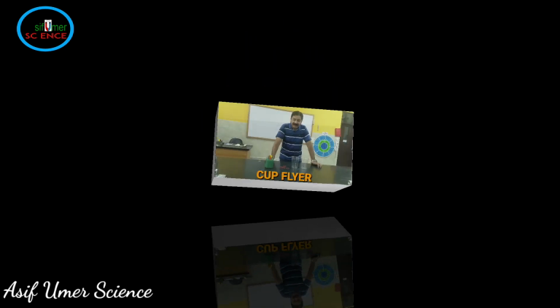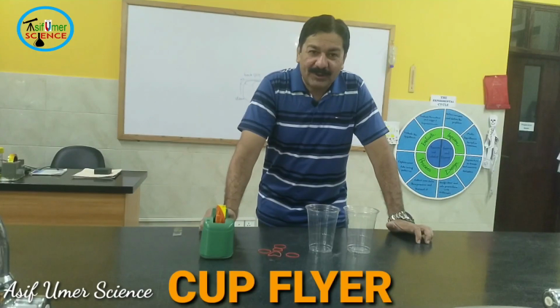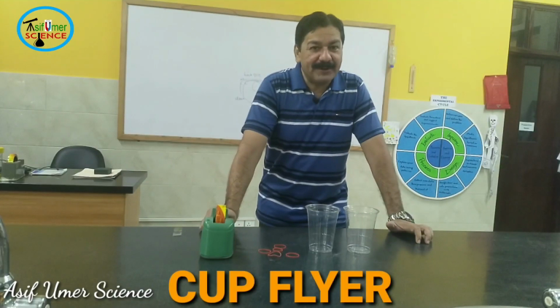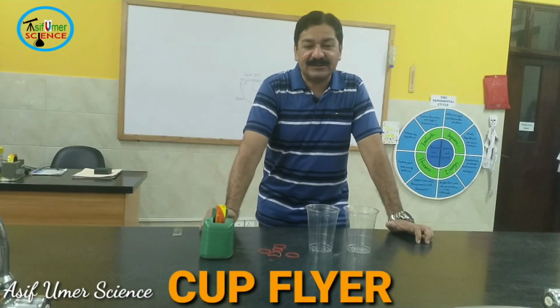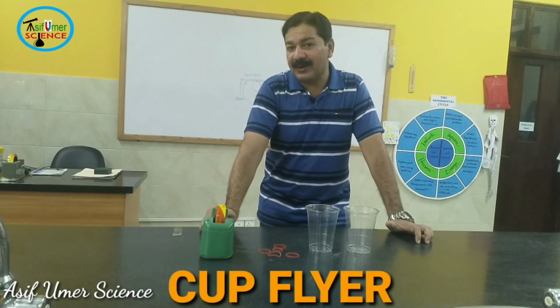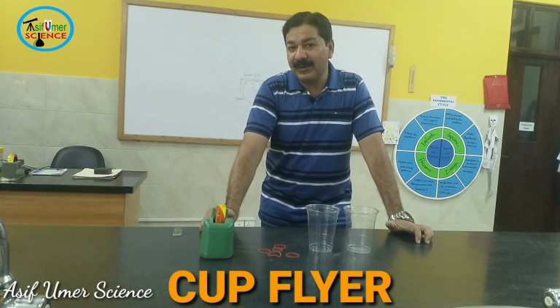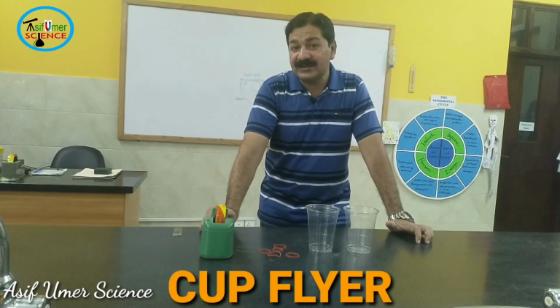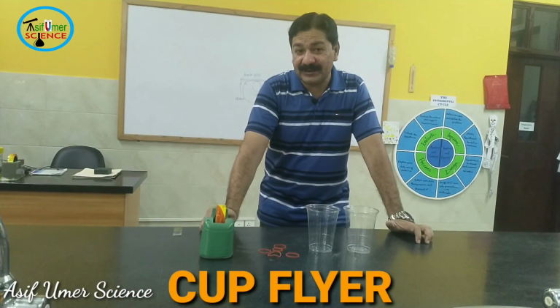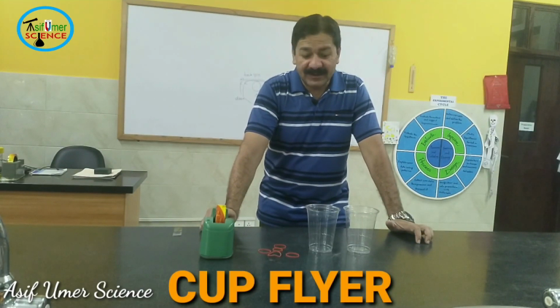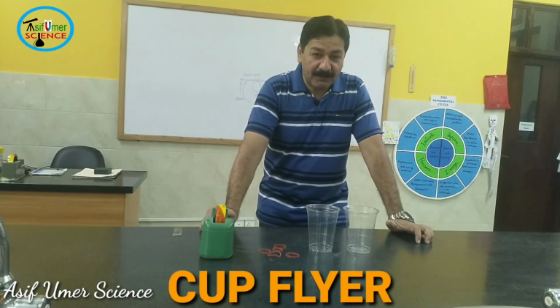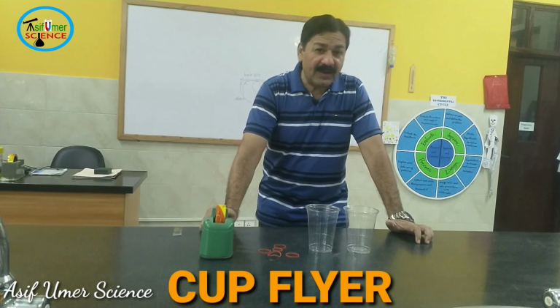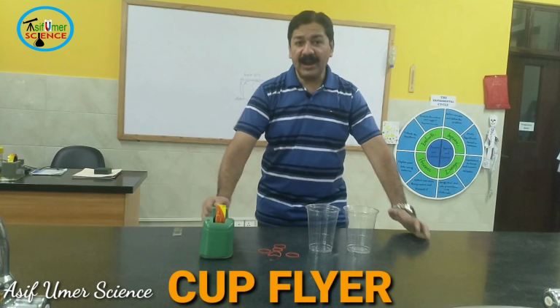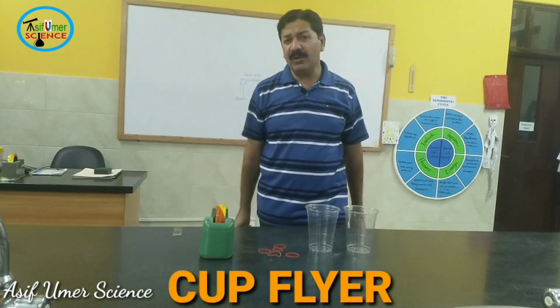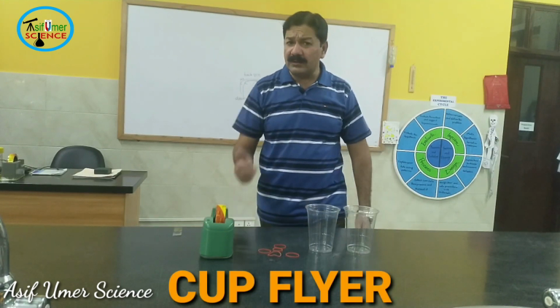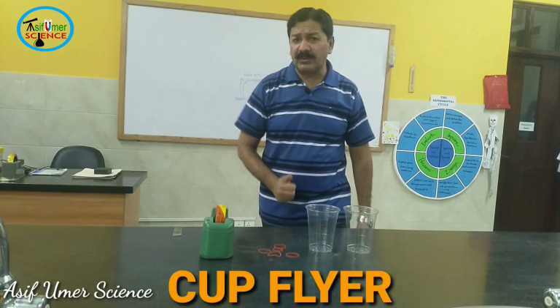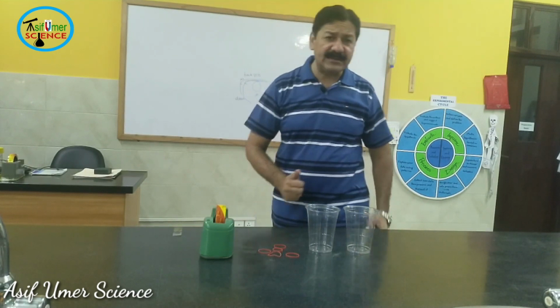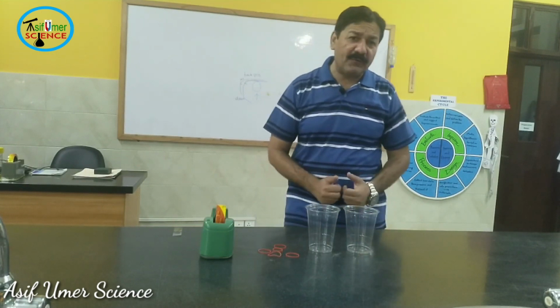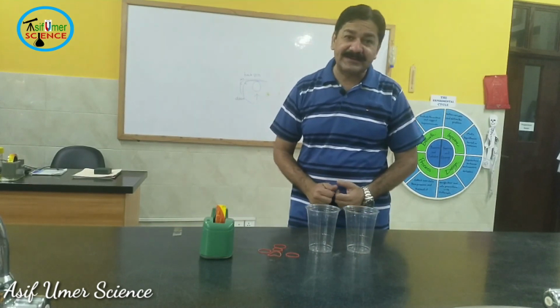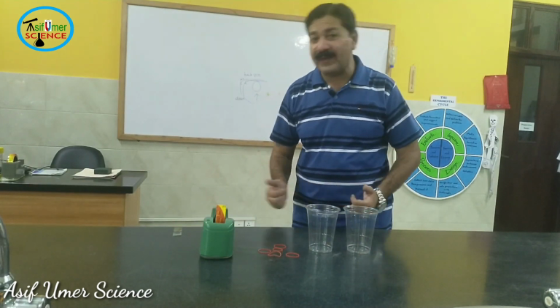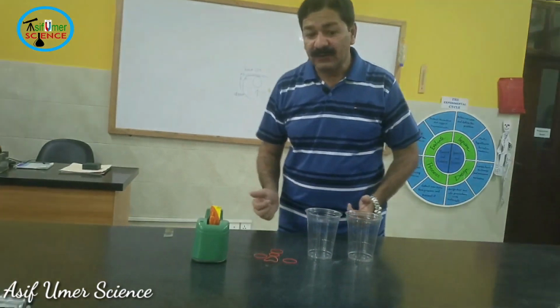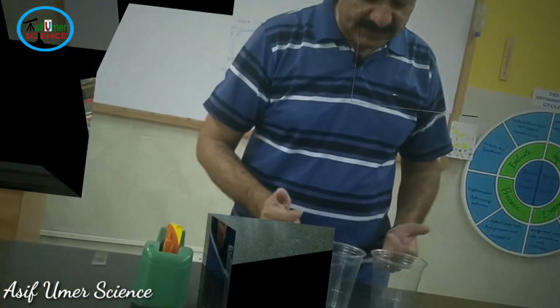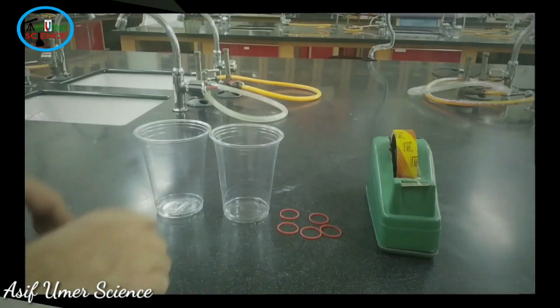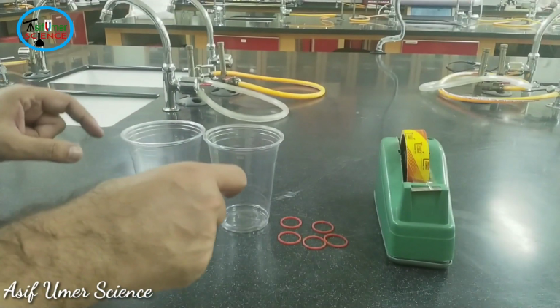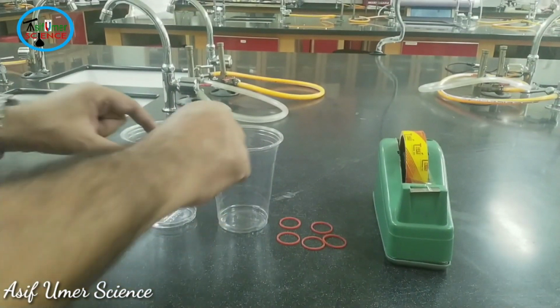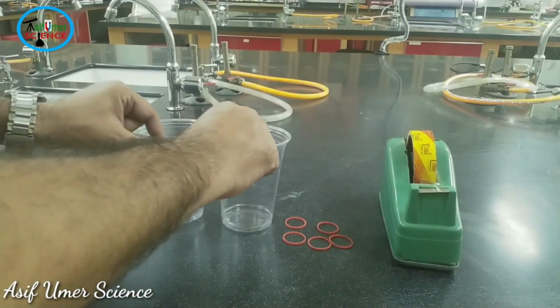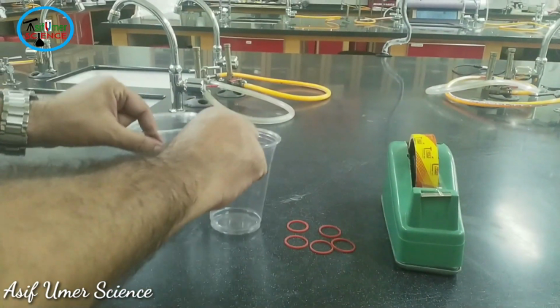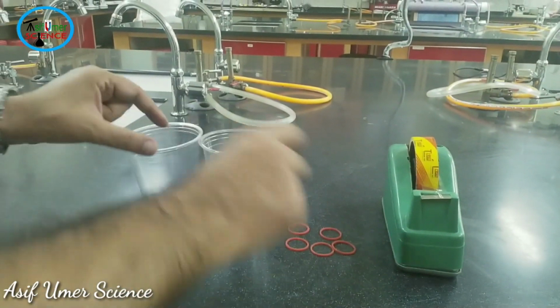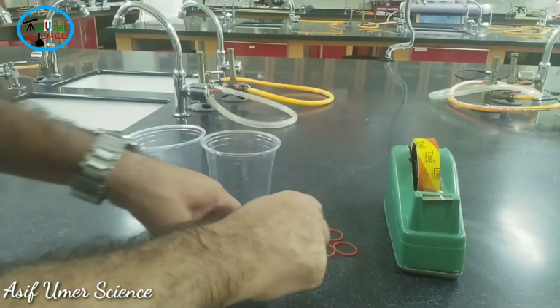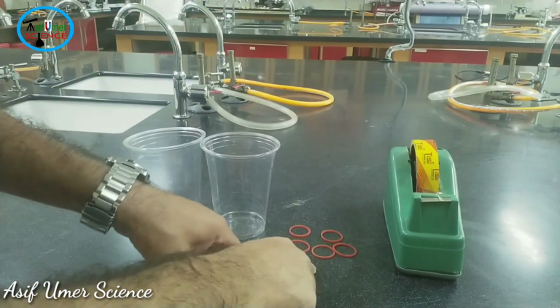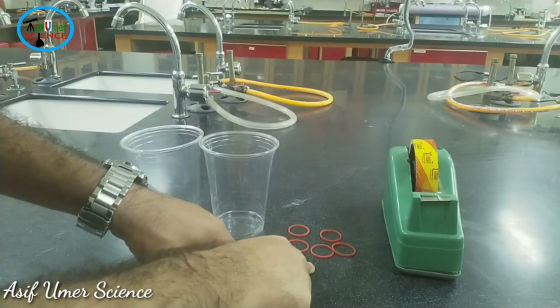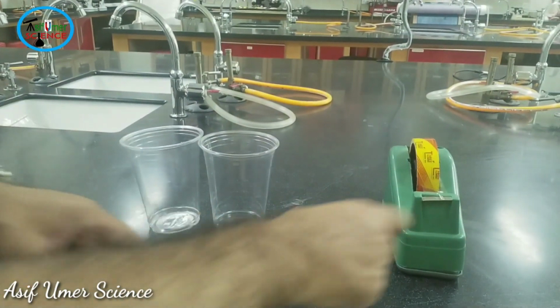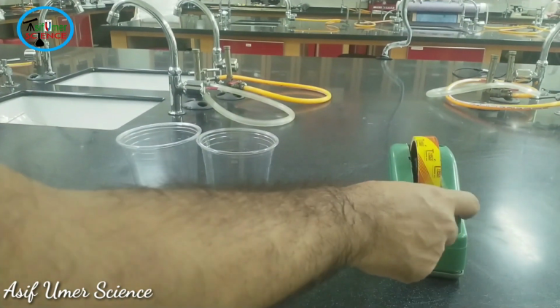Assalamu alaikum, my name is Asef Omar. Today we are doing a science activity called cup flyer, and we are going to learn about the science of the Magnus effect. For this, you need five things: a plastic cup, rubber band, and squash tape.